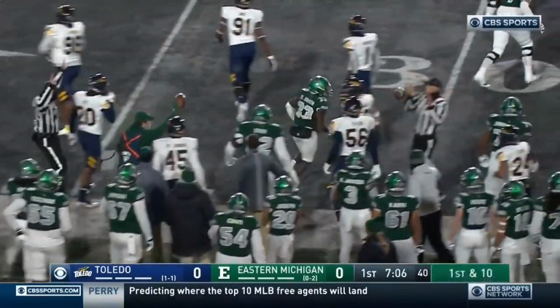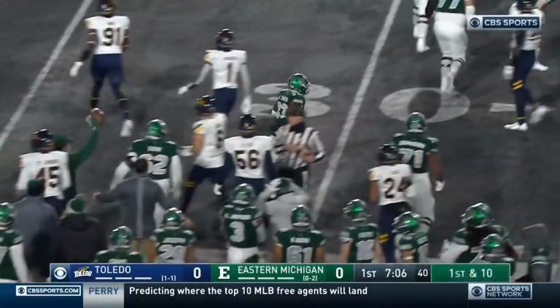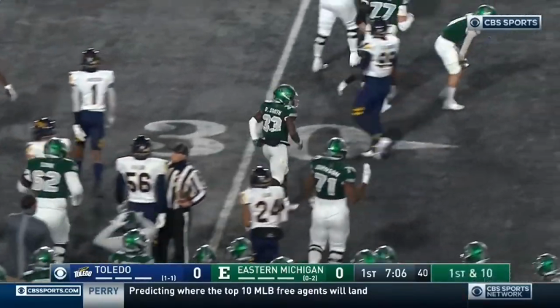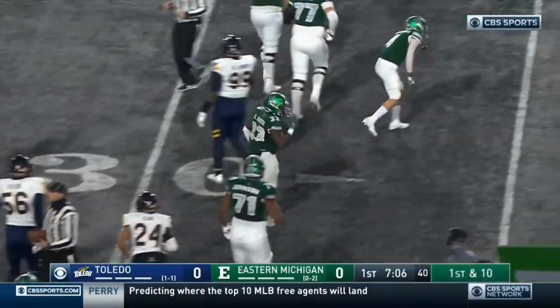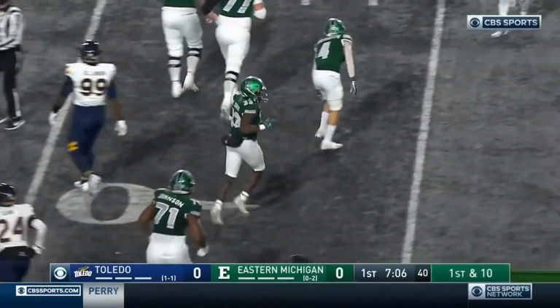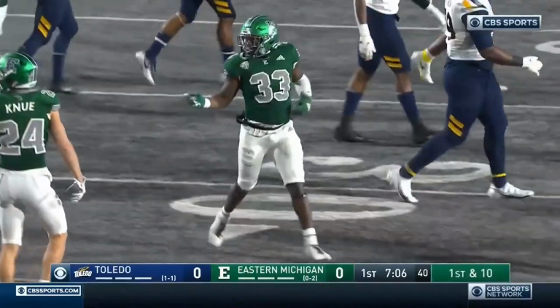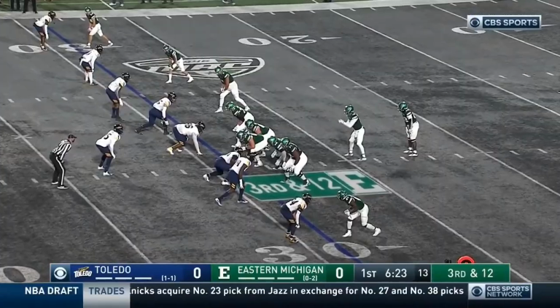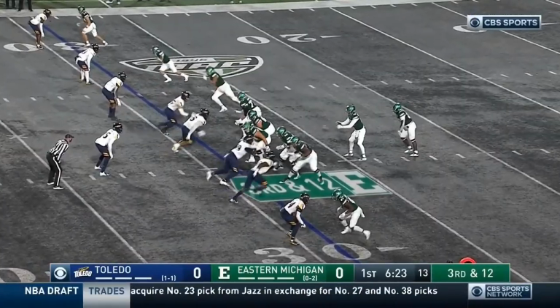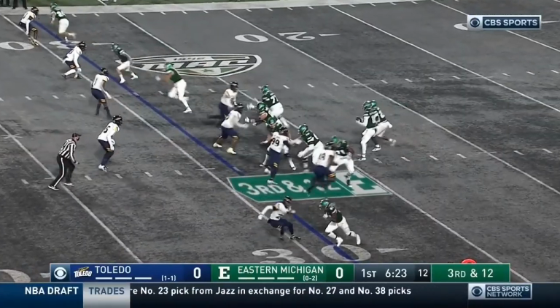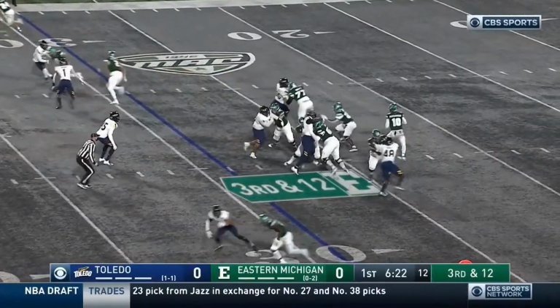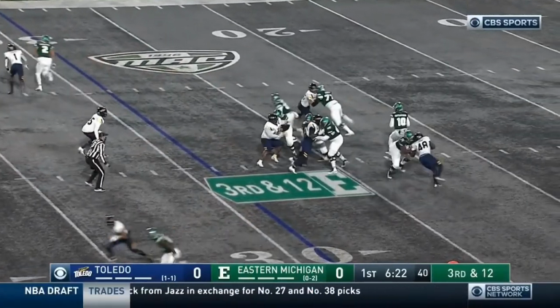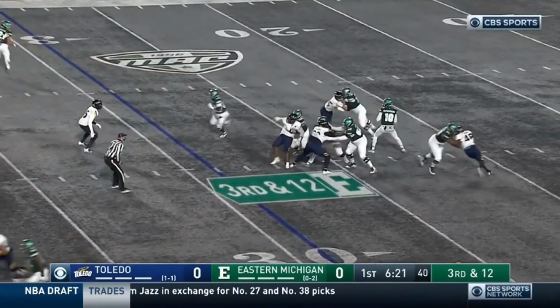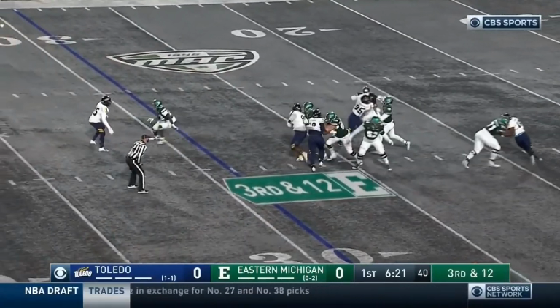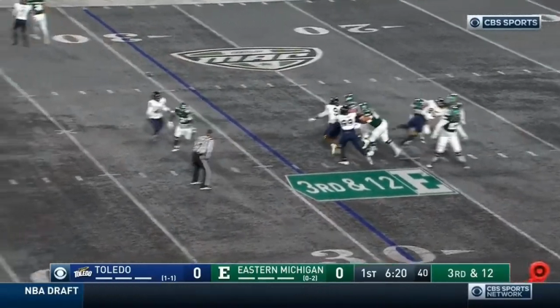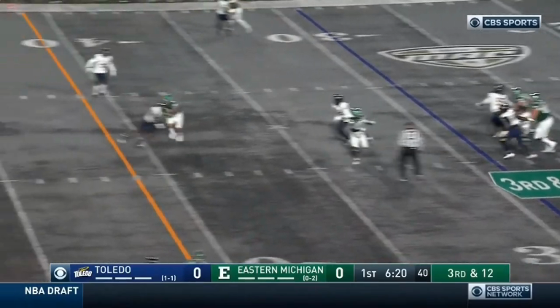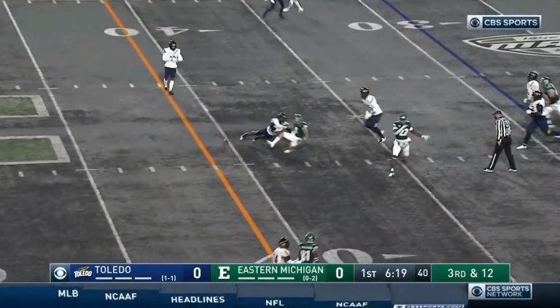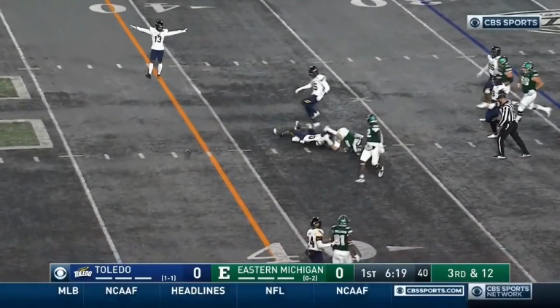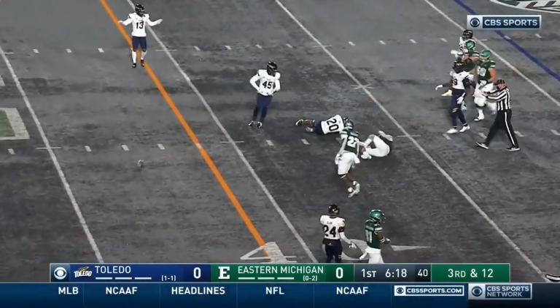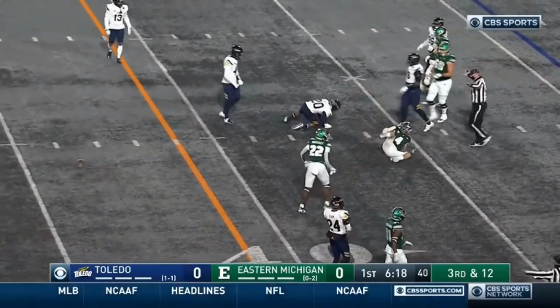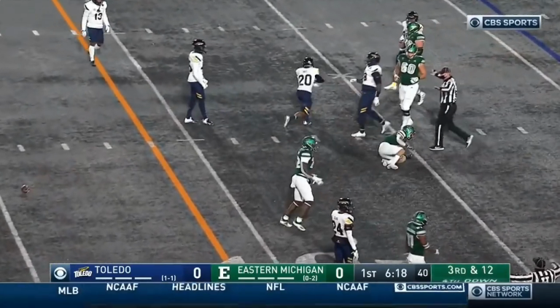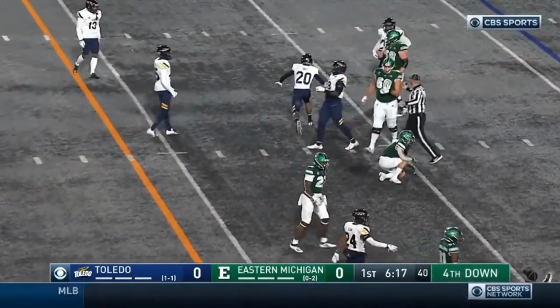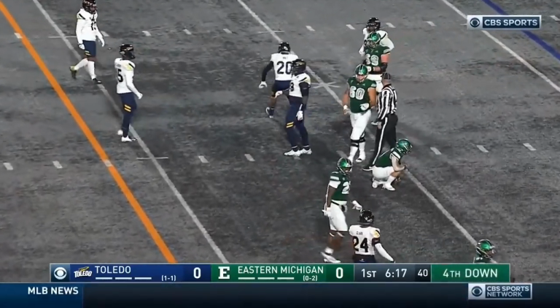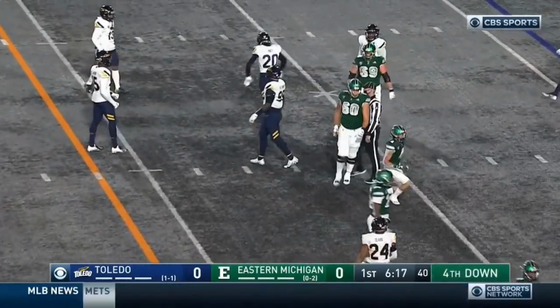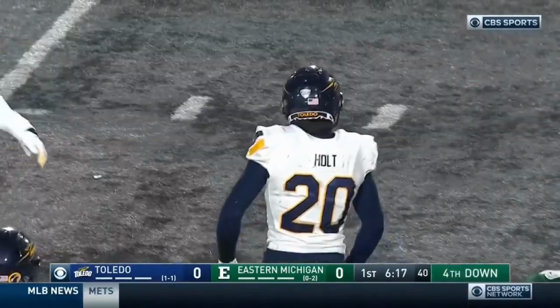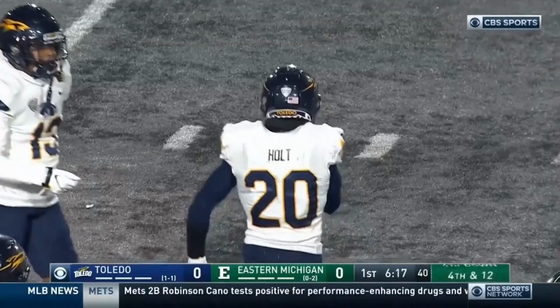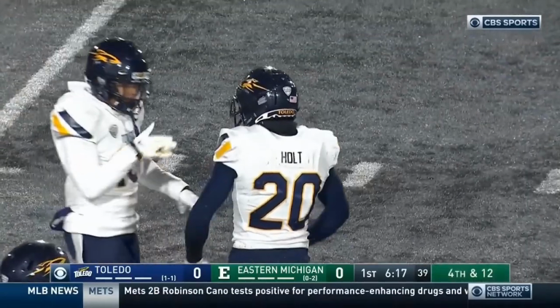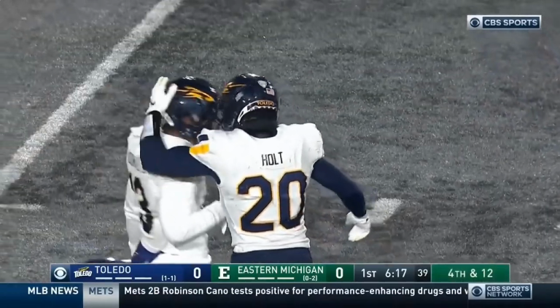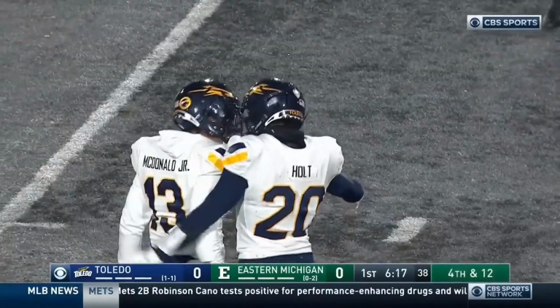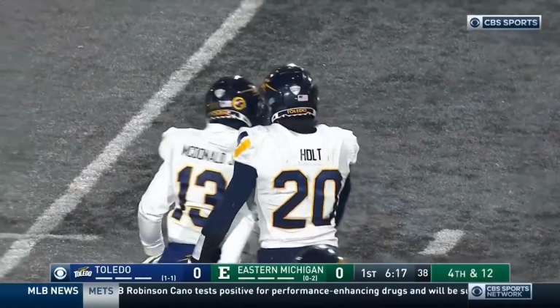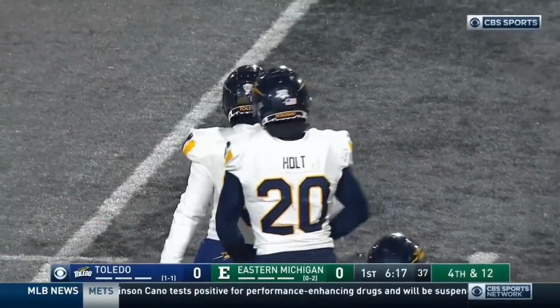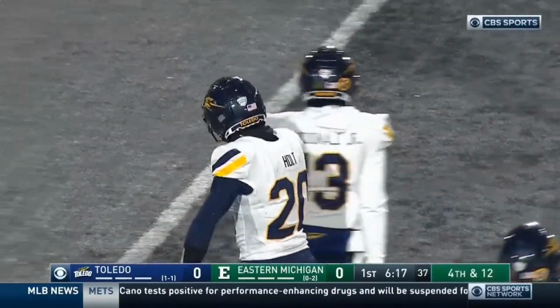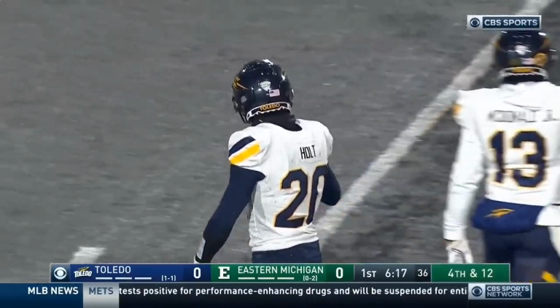The freshman — man, are they young in the backfield. Hutchinson now, longer third down. Big hit over the middle. That was Saheed Holt, the junior safety who separated the receiver and the football.